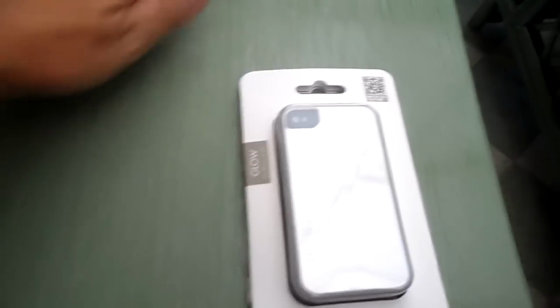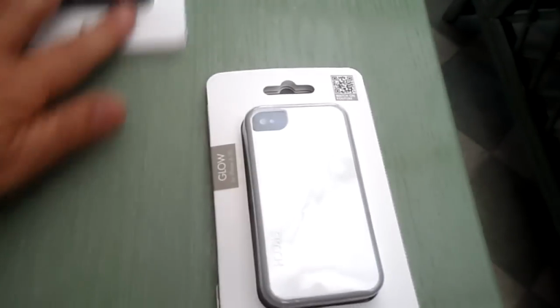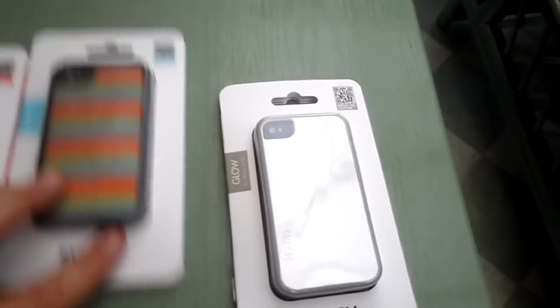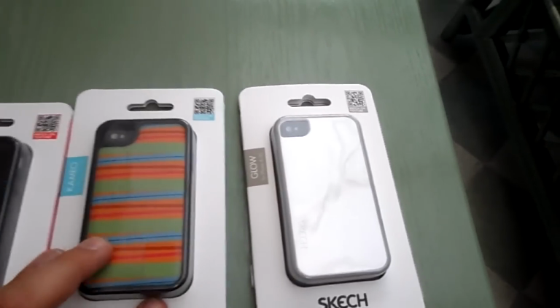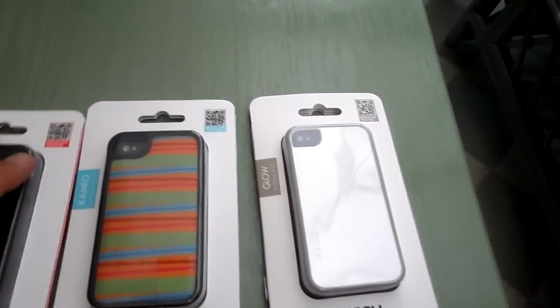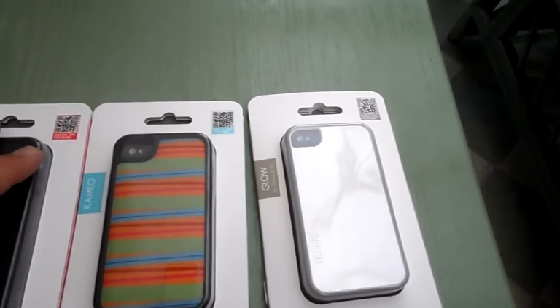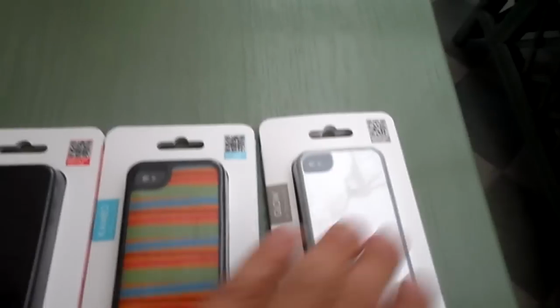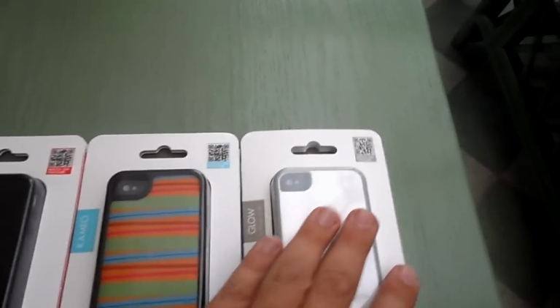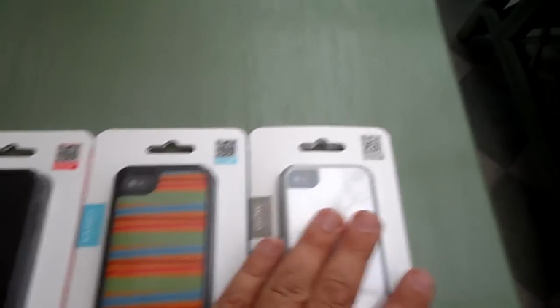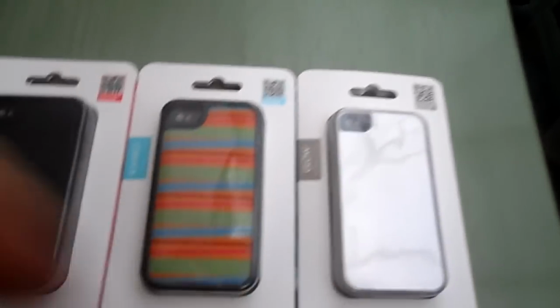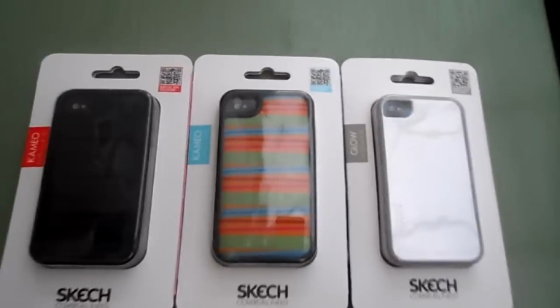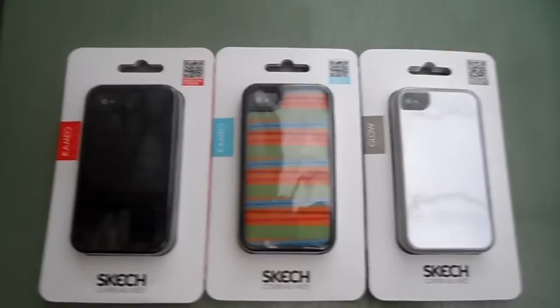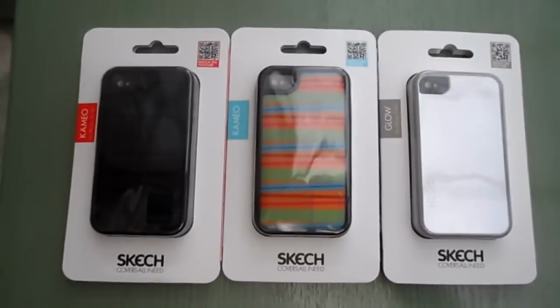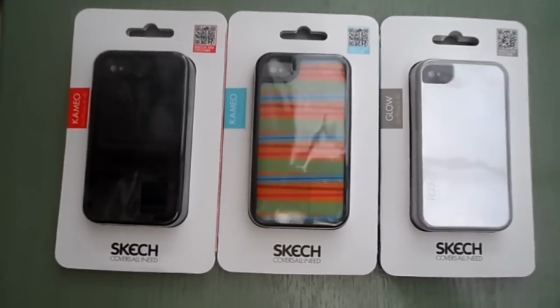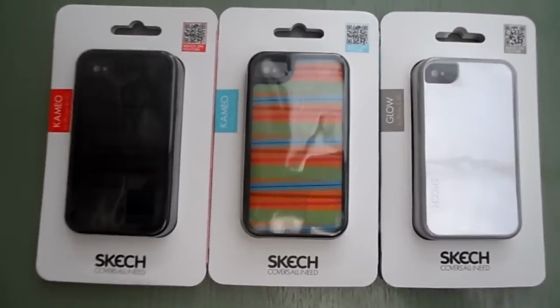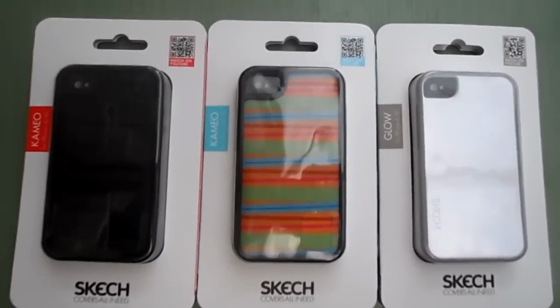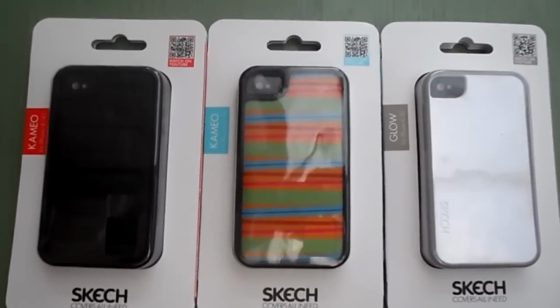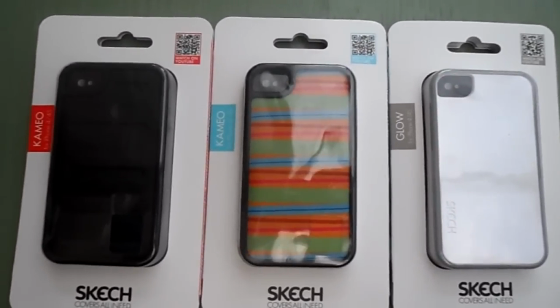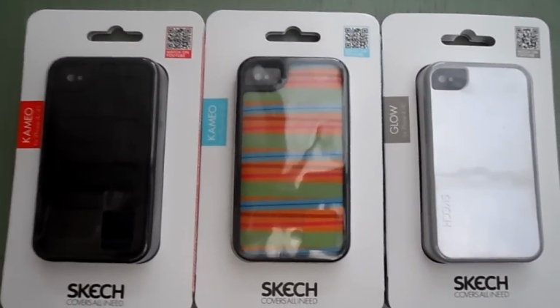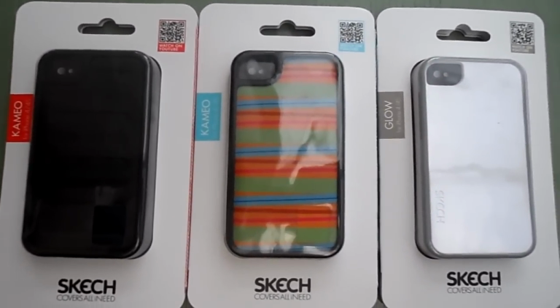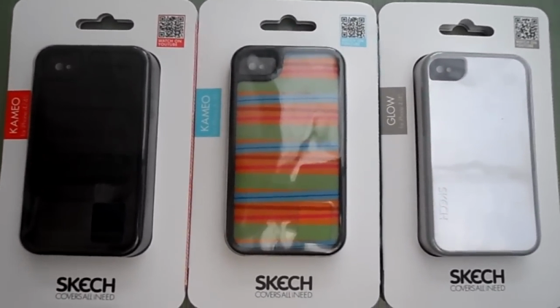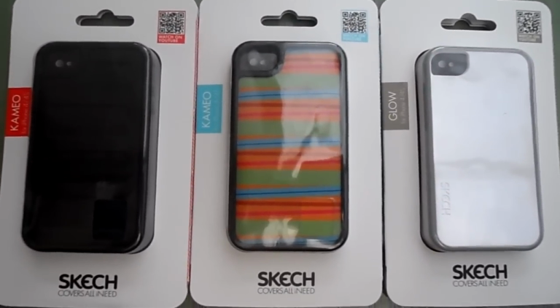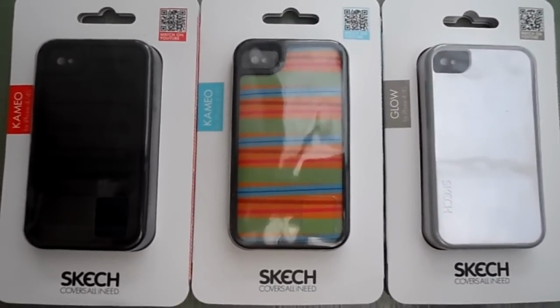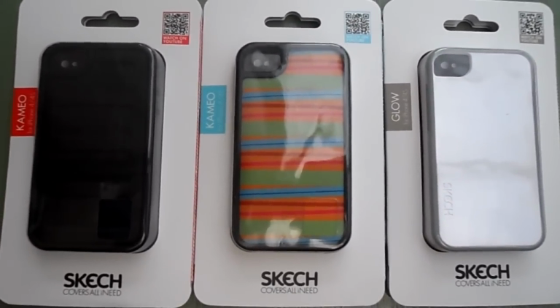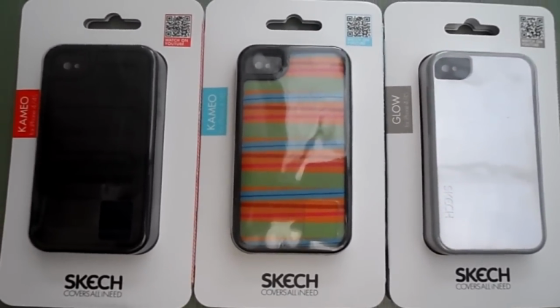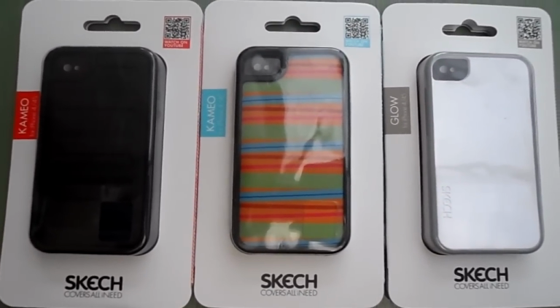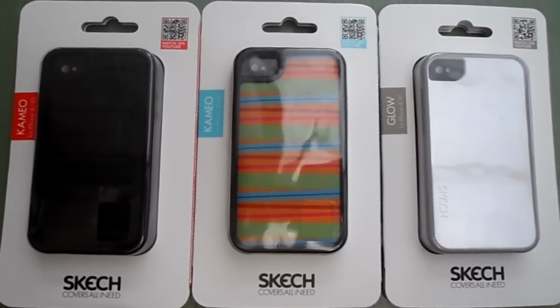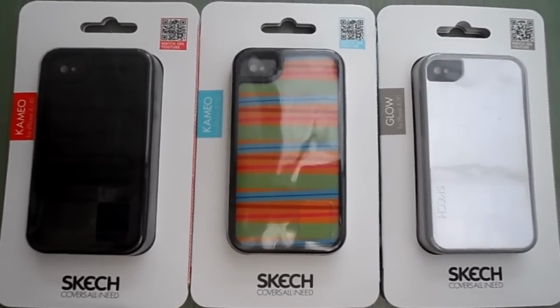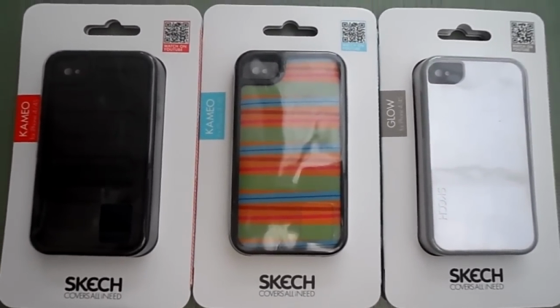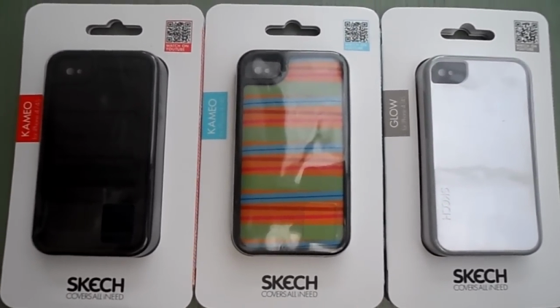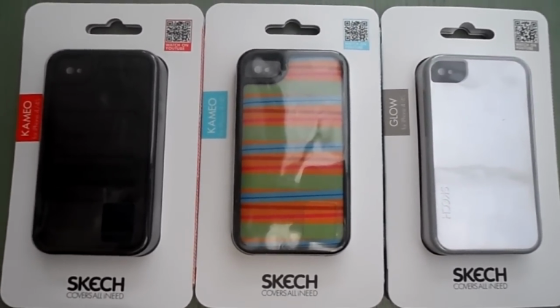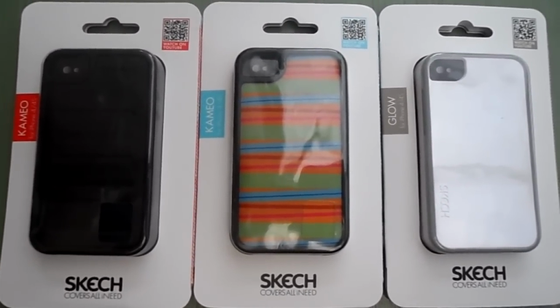If you want to look after your iPhone 4, 4S, or you're looking for a great present for Christmas, then we recommend these. Don't forget to subscribe.